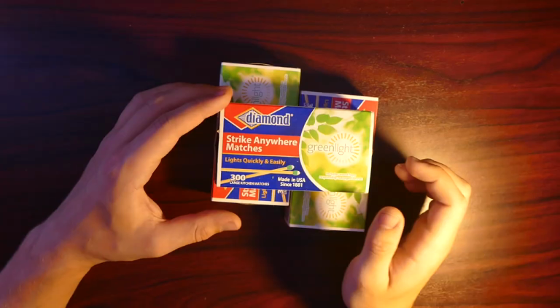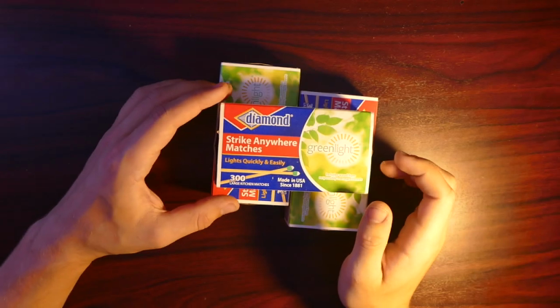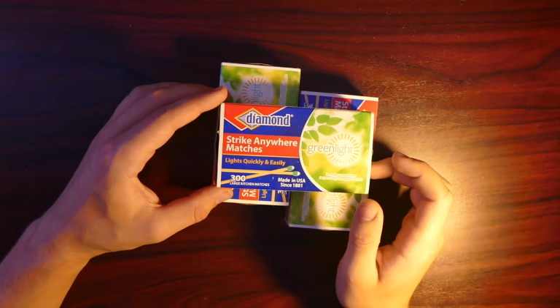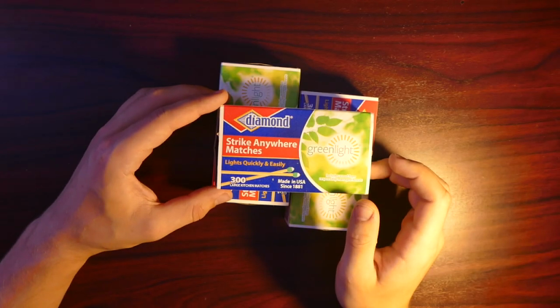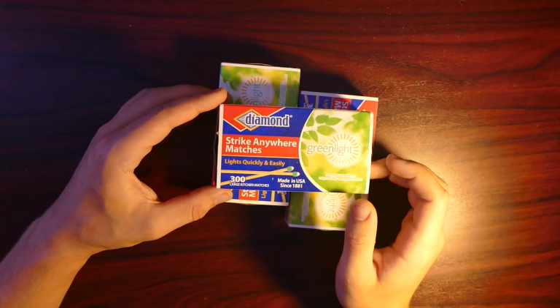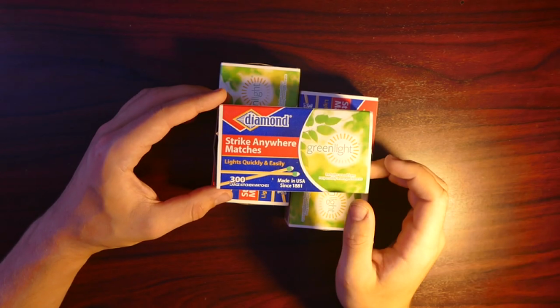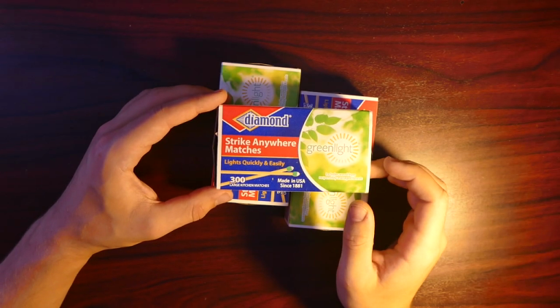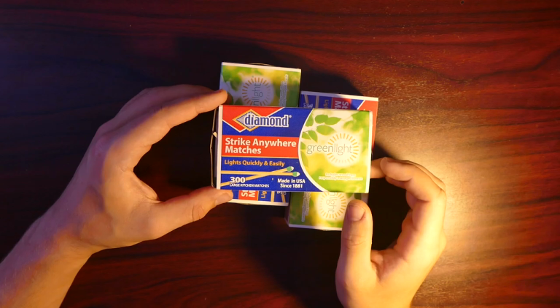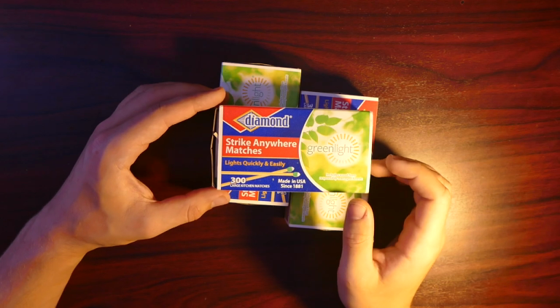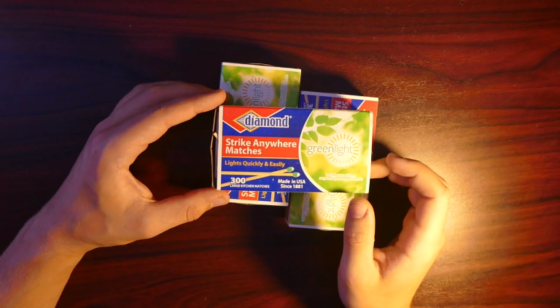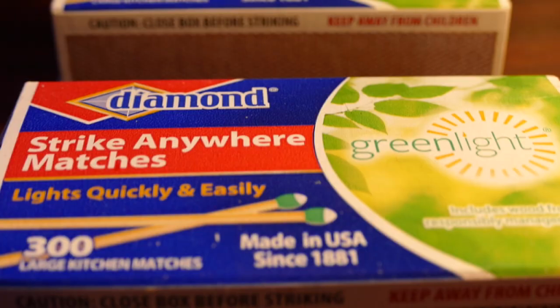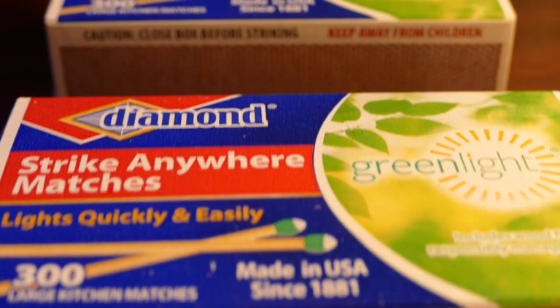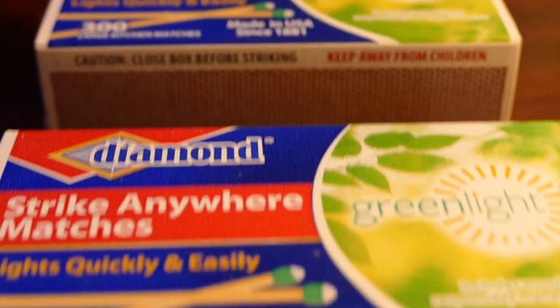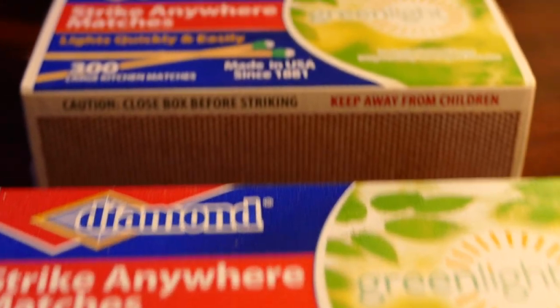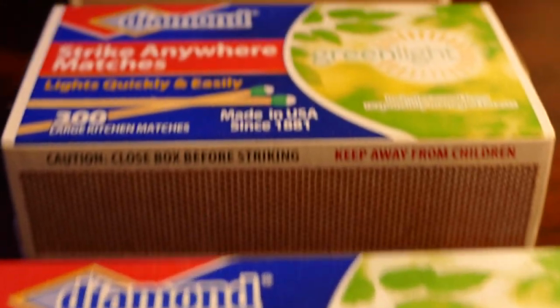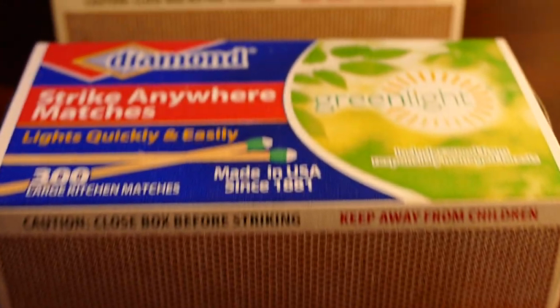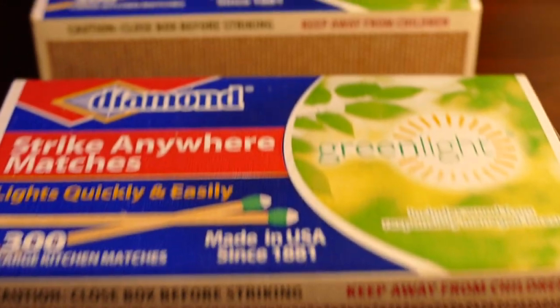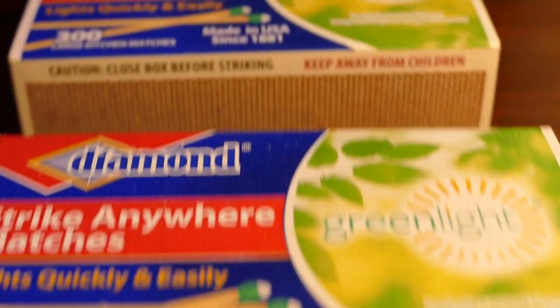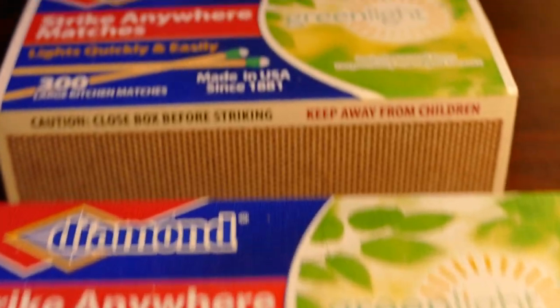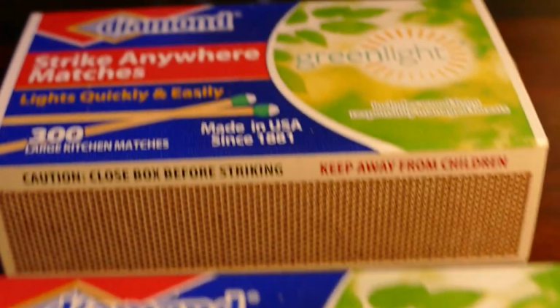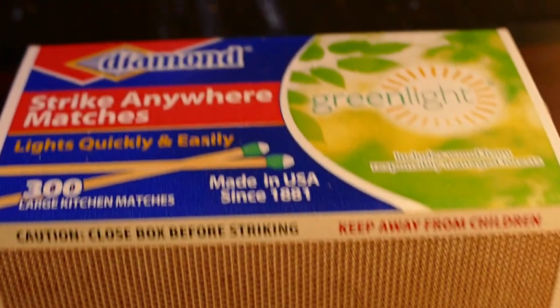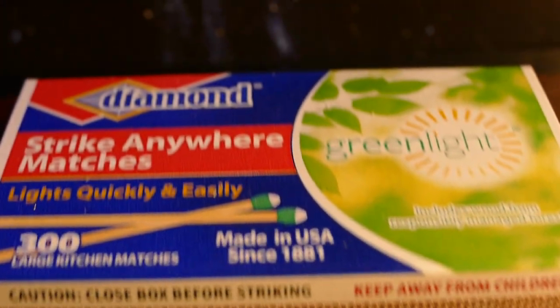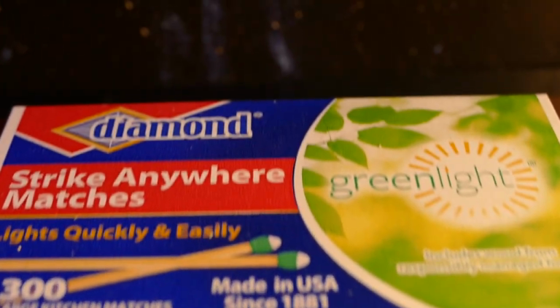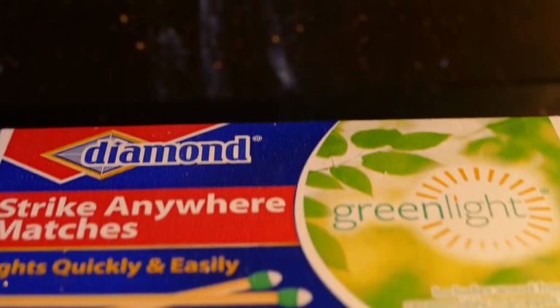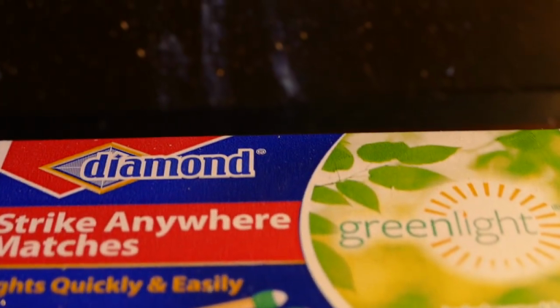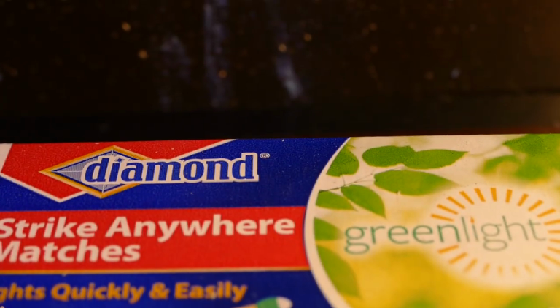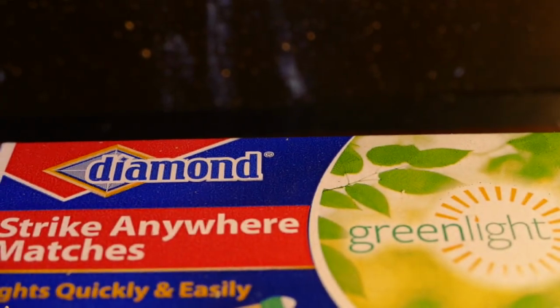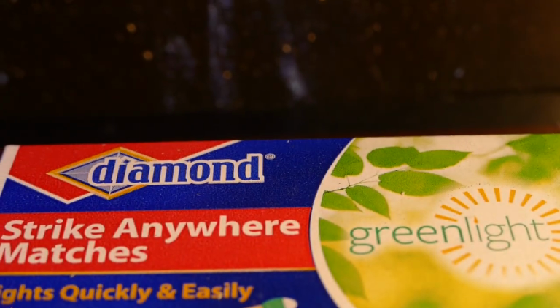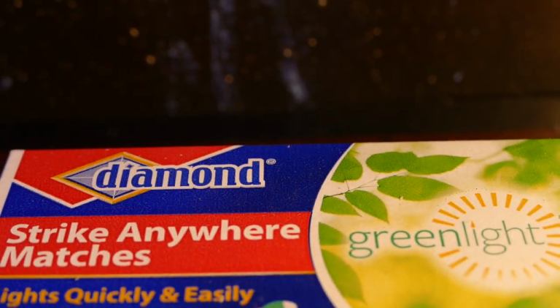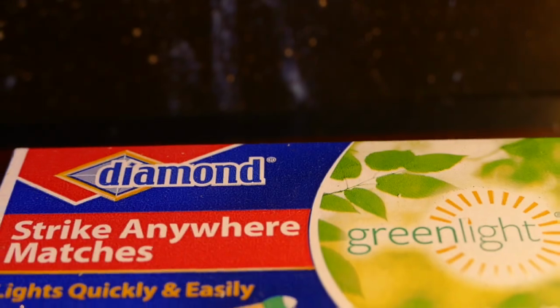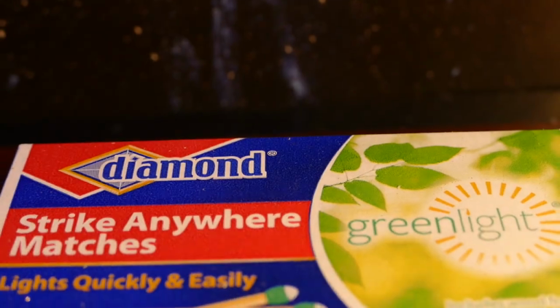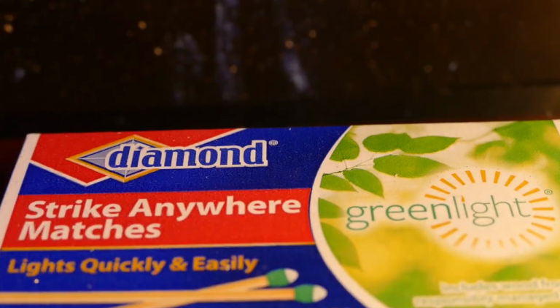So for this first one, I'm going to show you how to light it with your teeth. Now, don't tell your dentist you're doing this because it's probably not very good for your teeth, but if you want to do this, do it at your own risk.